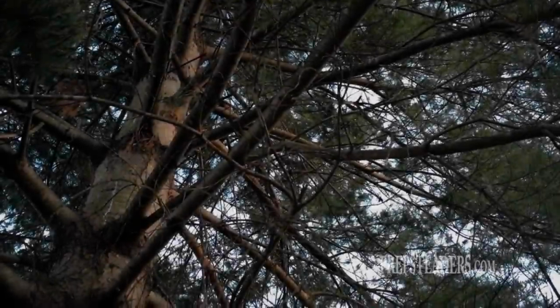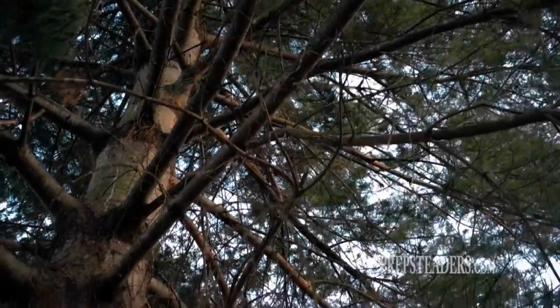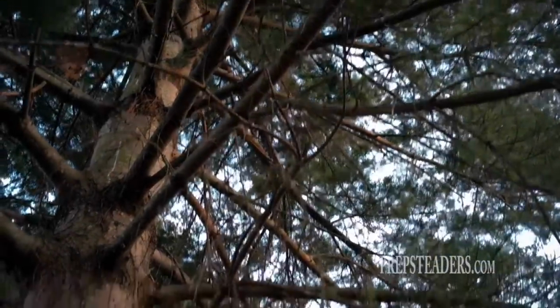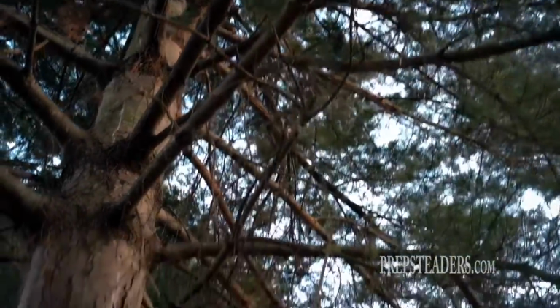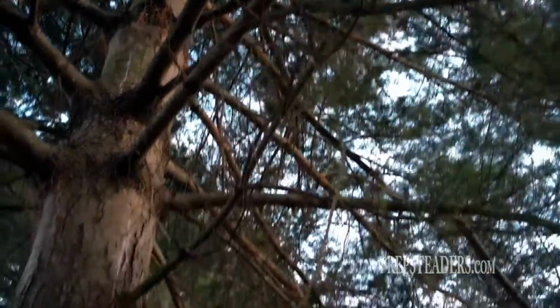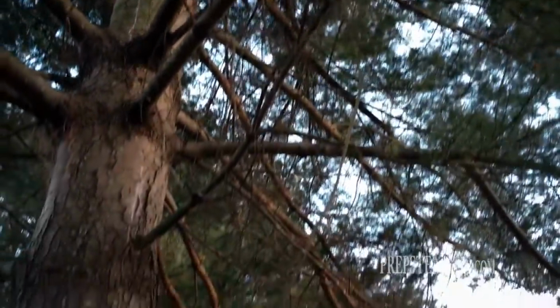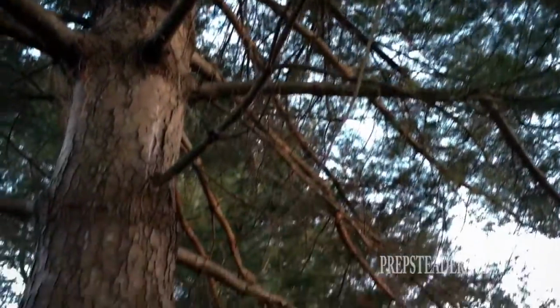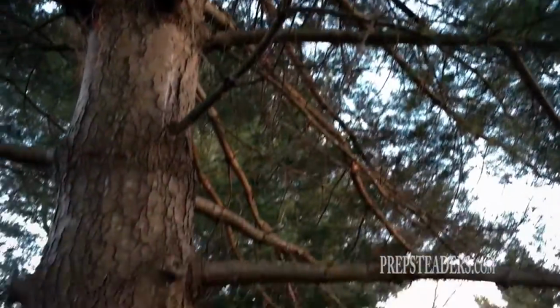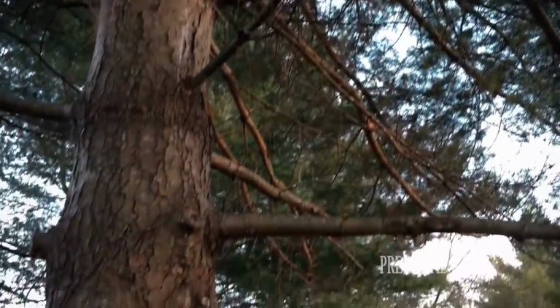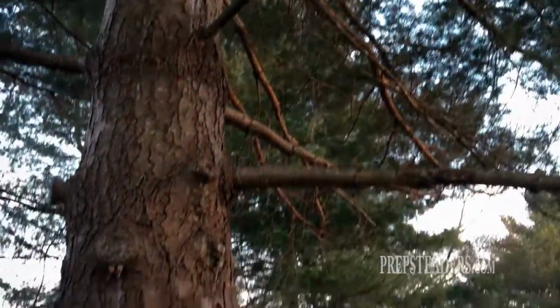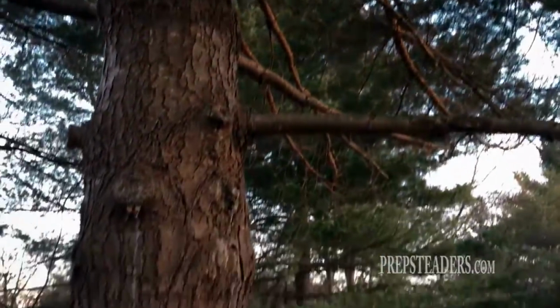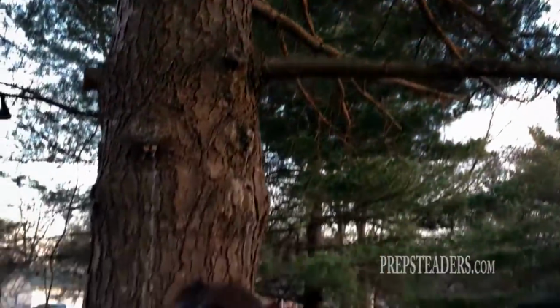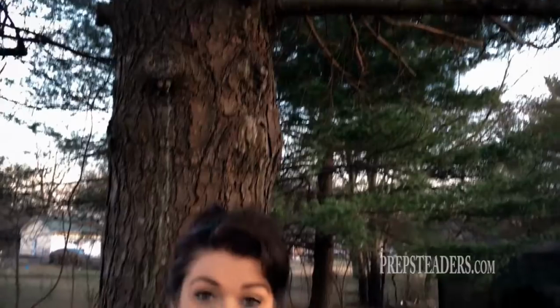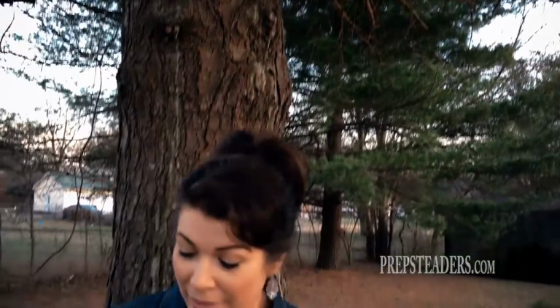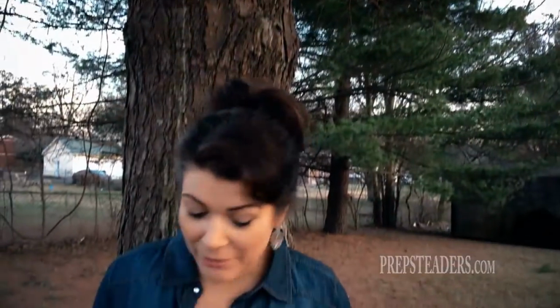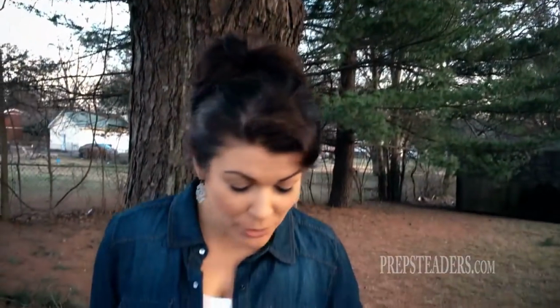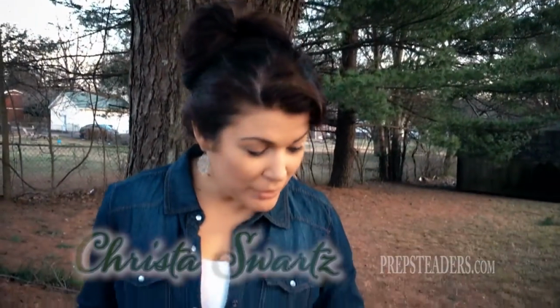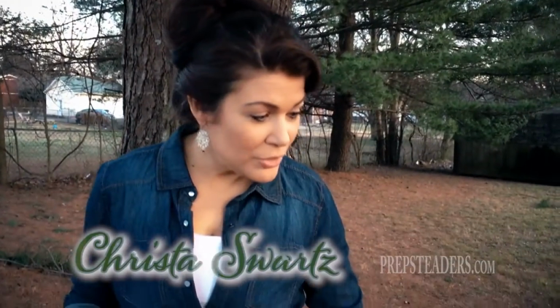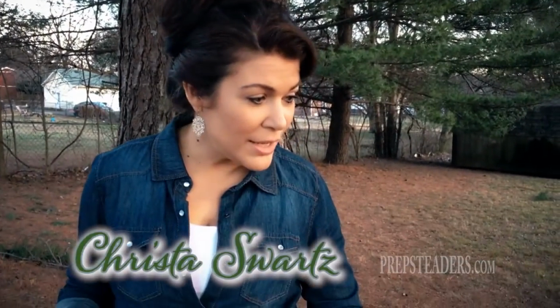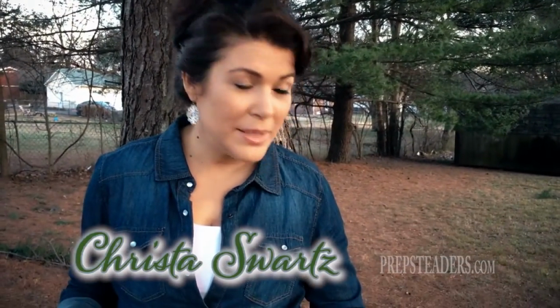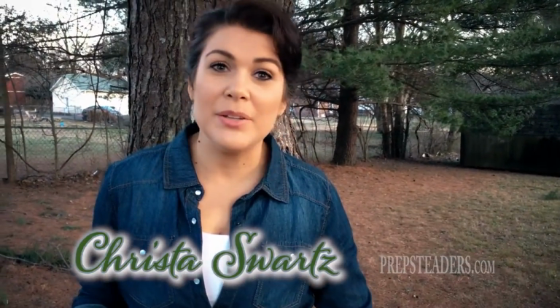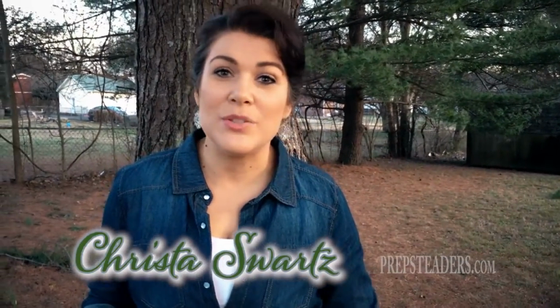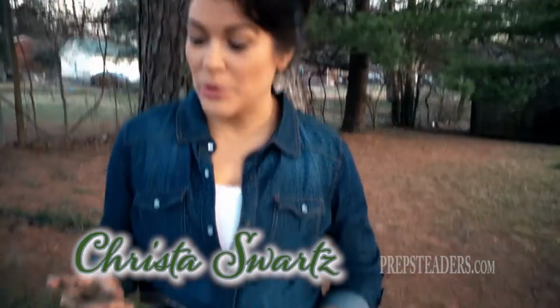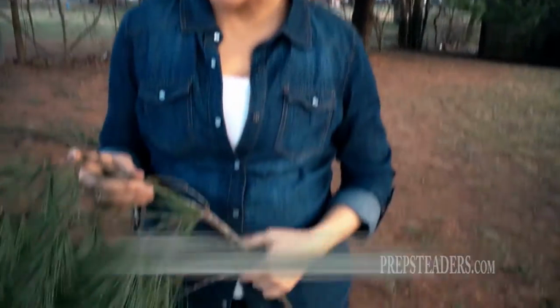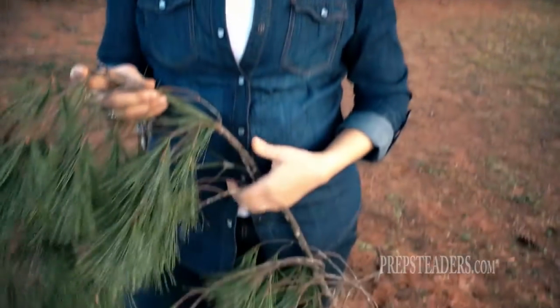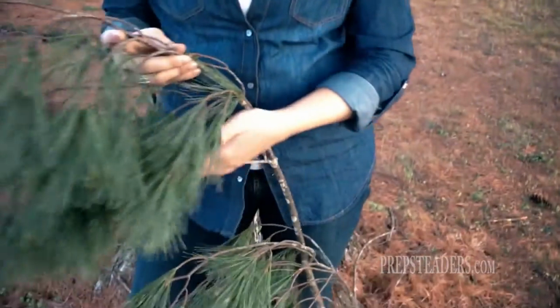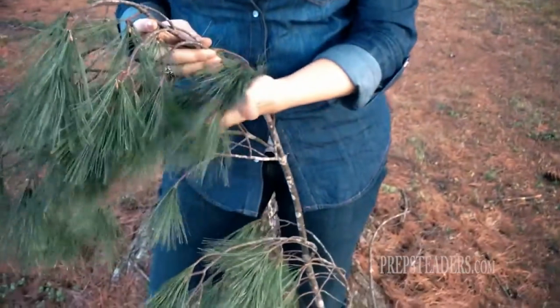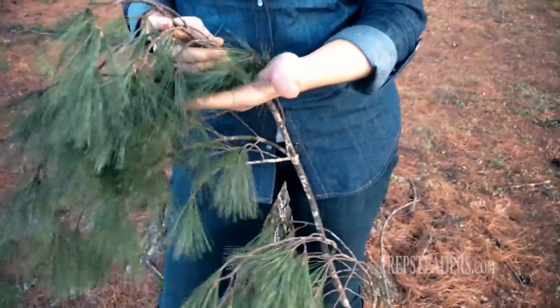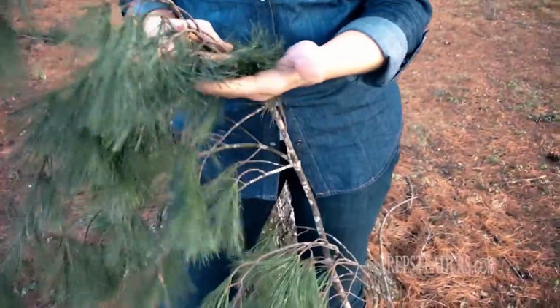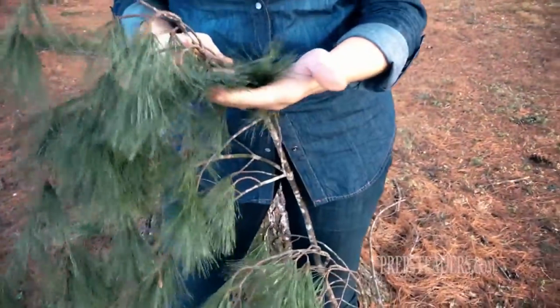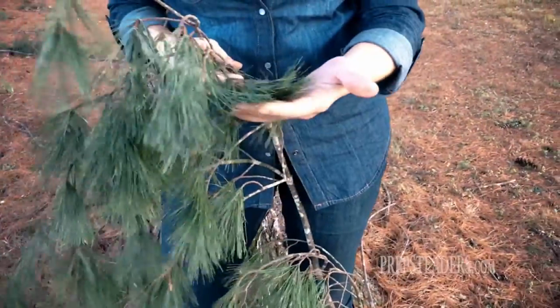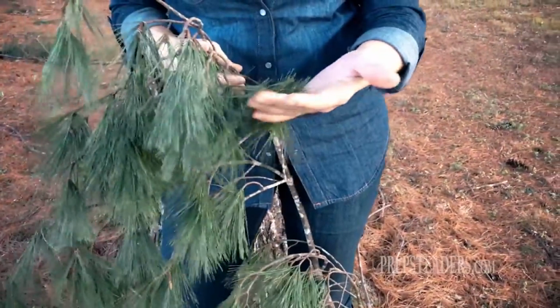I'm out here in the backyard and I've got two giant pine trees over here in the corner. Thankfully one of them just lost a limb in the last storm, so it's got fresh pine needles ready for me to make pine needle tea.